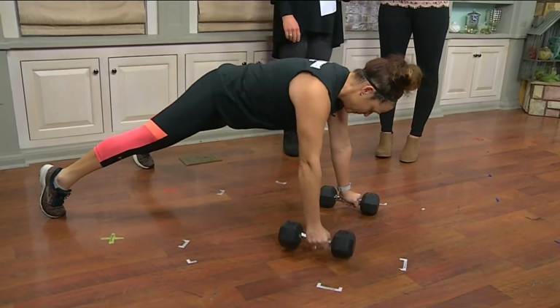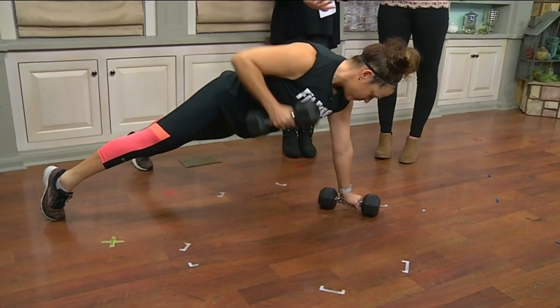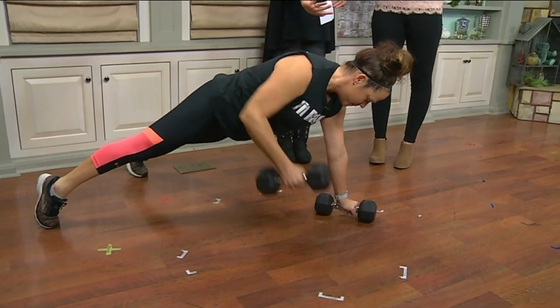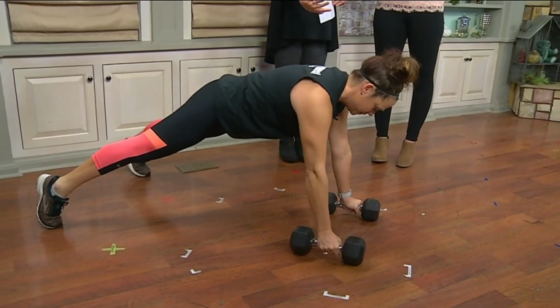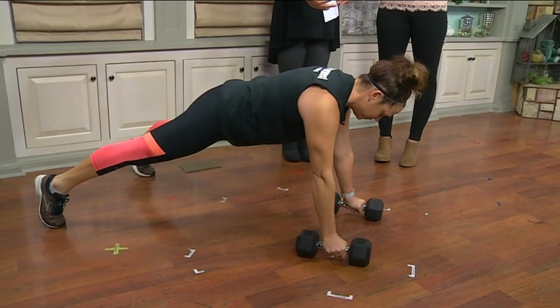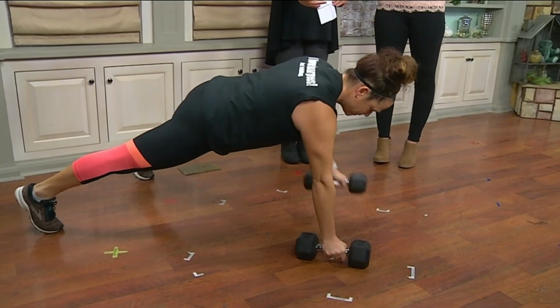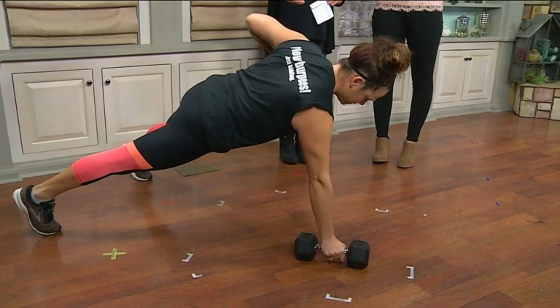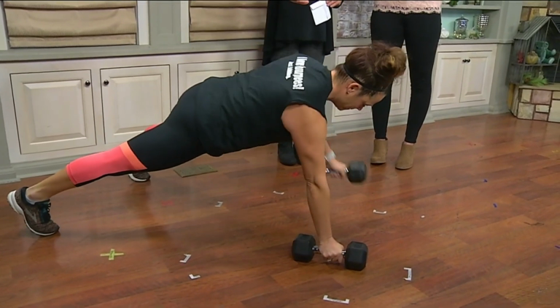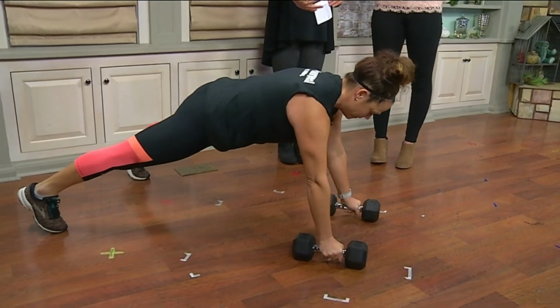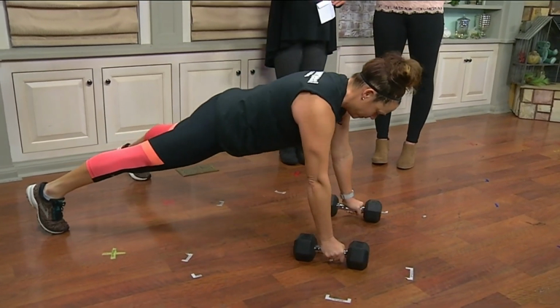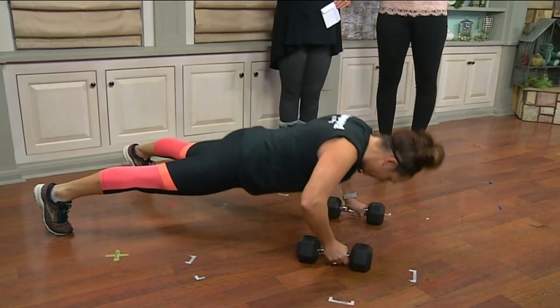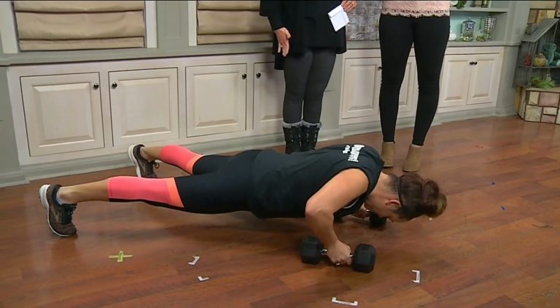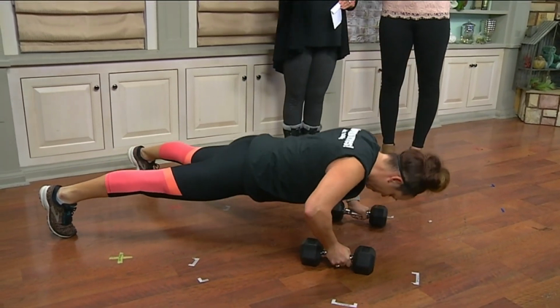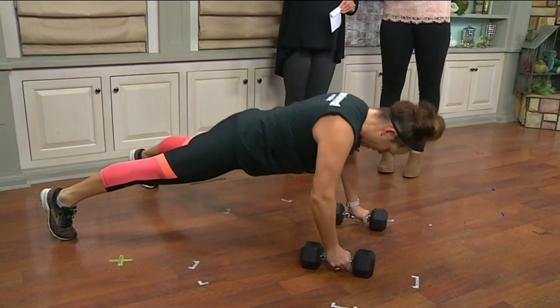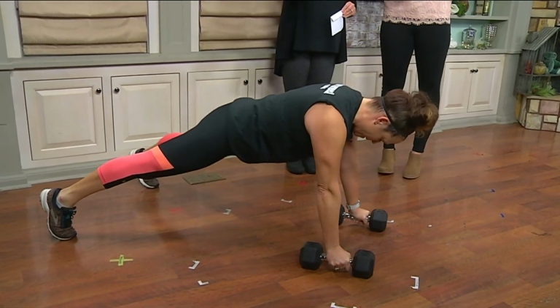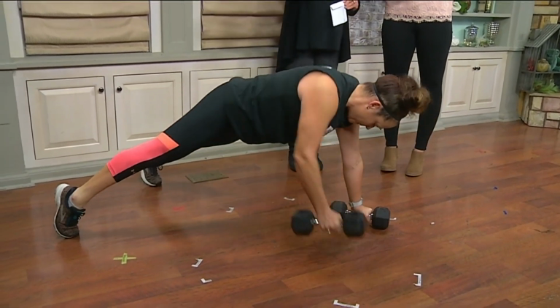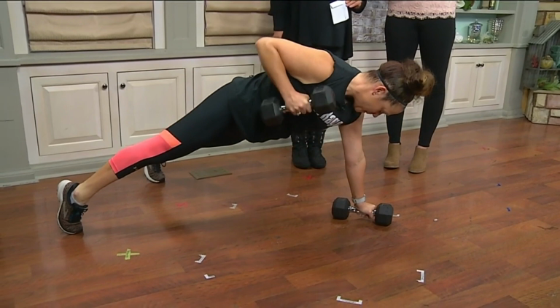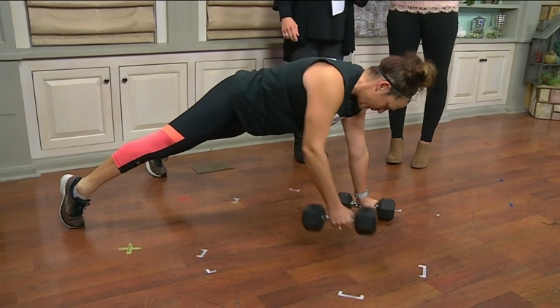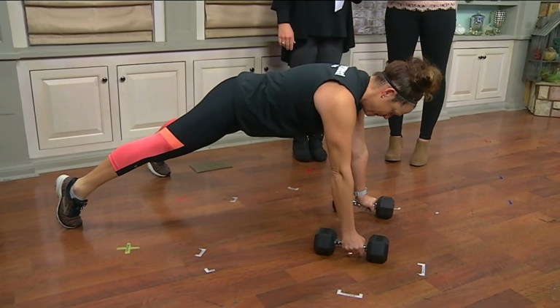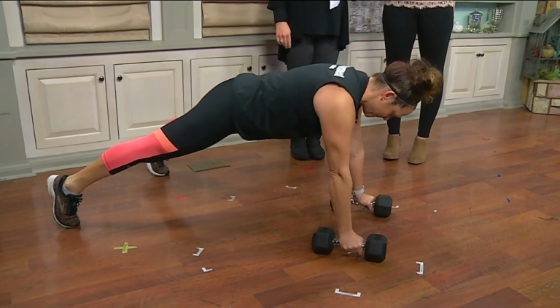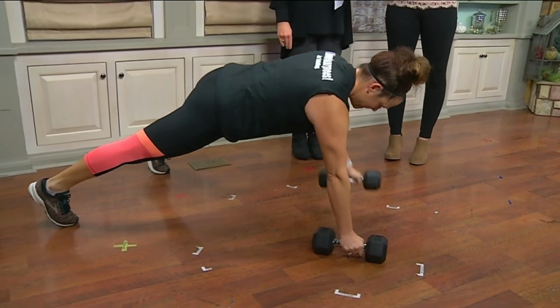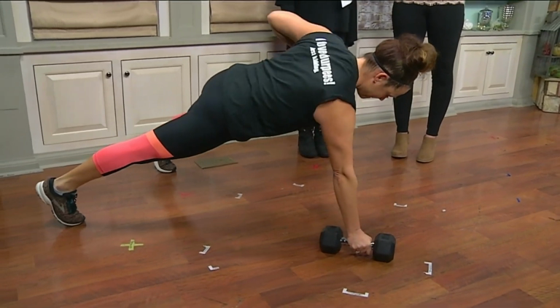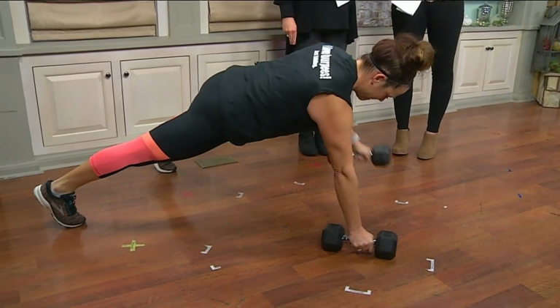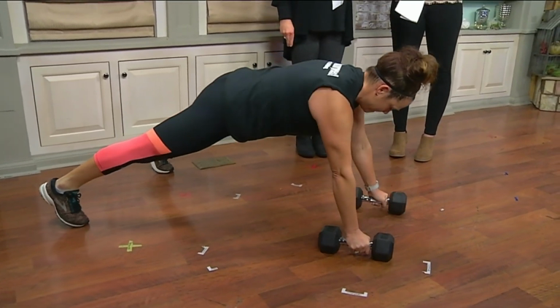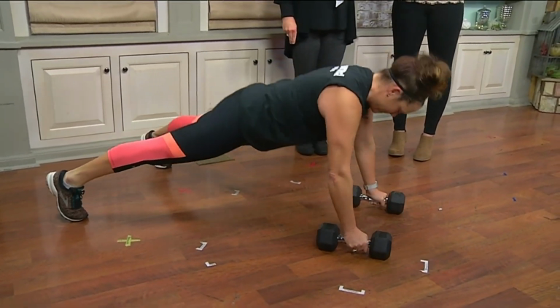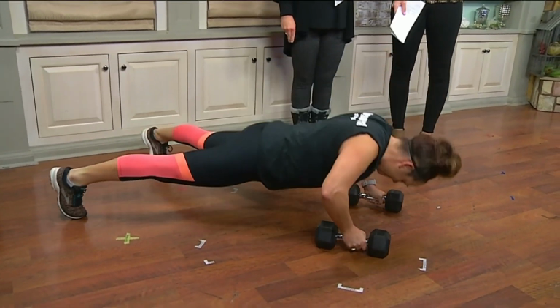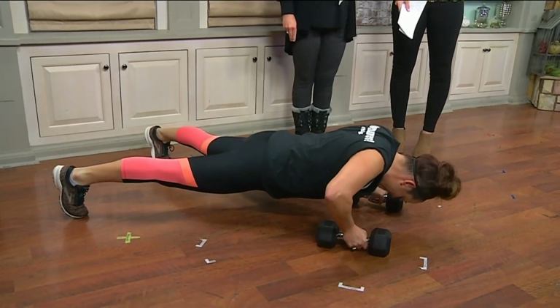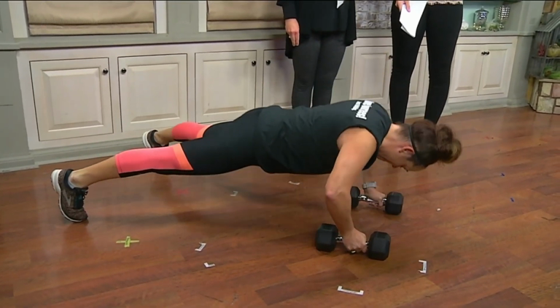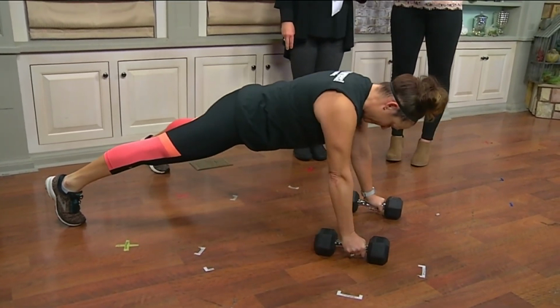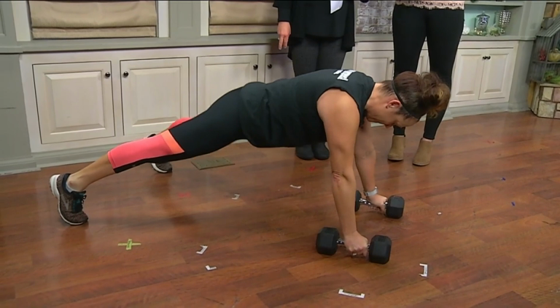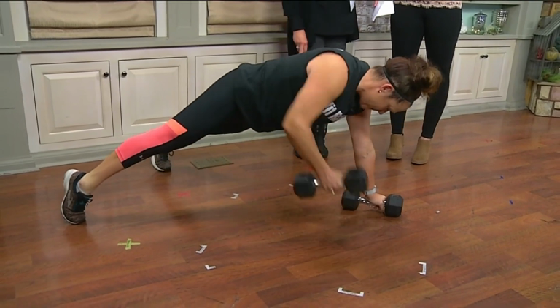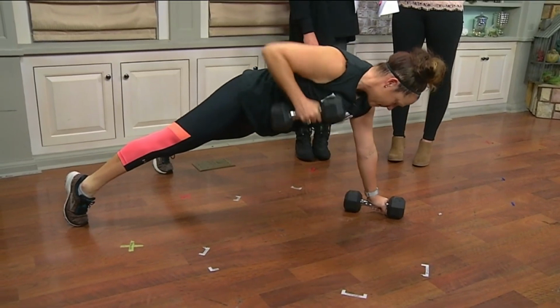This movement works your arms, your legs, your chest, the whole front side of your body, even your back. She's doing a plank, she's doing a push-up, and she's doing a row. This is such an effective workout.